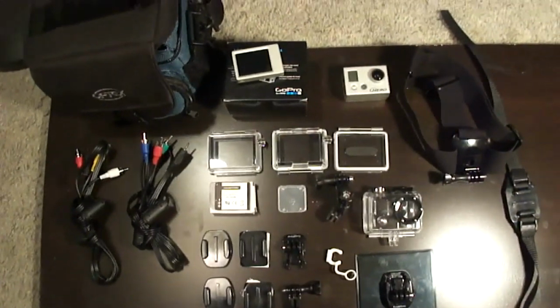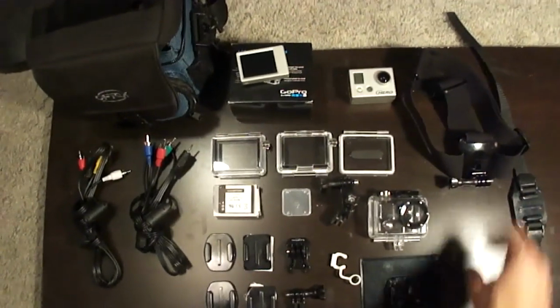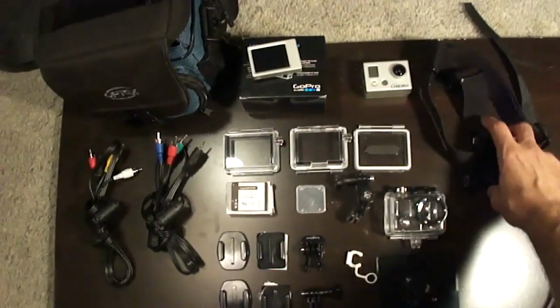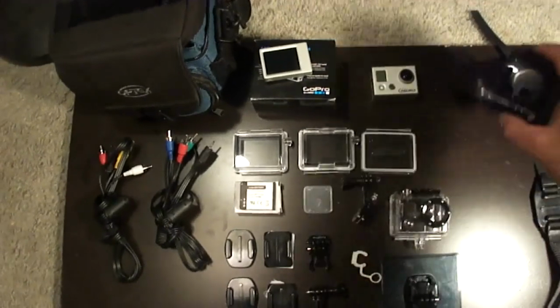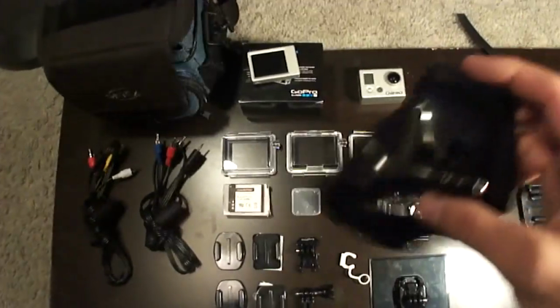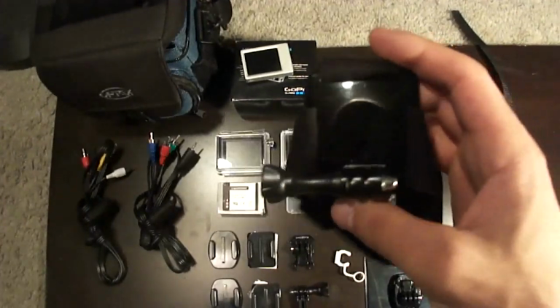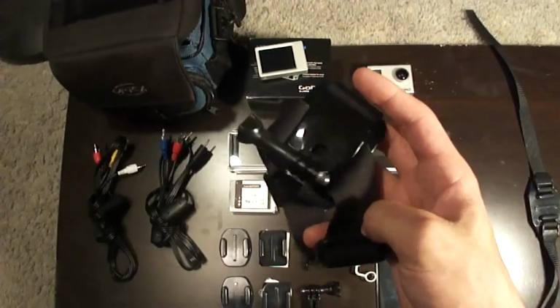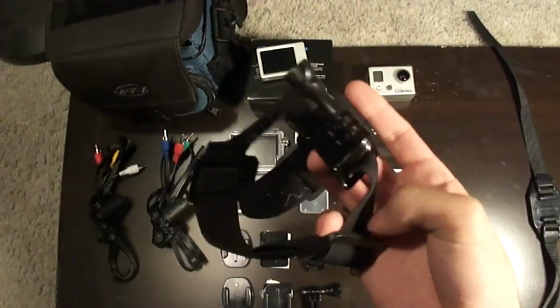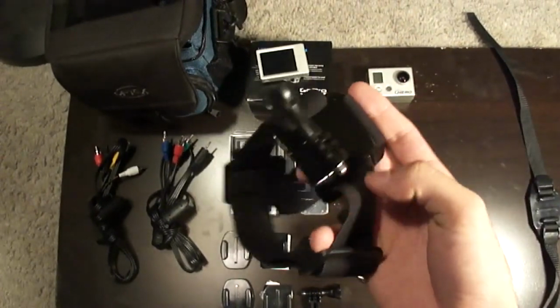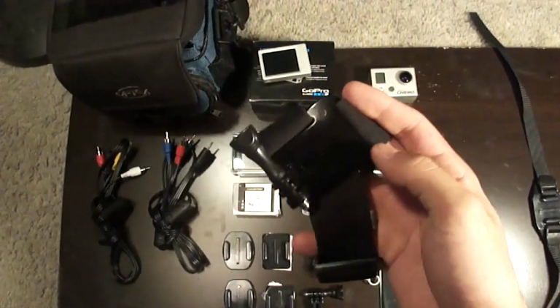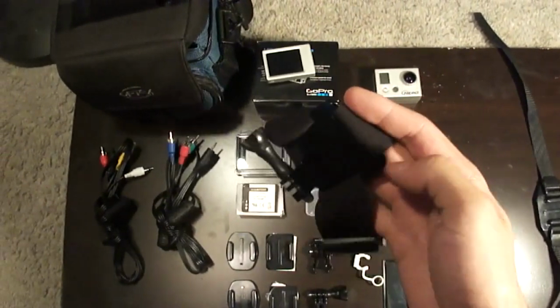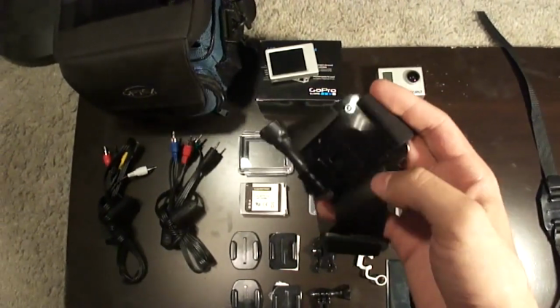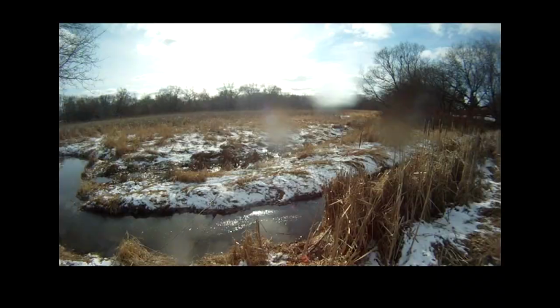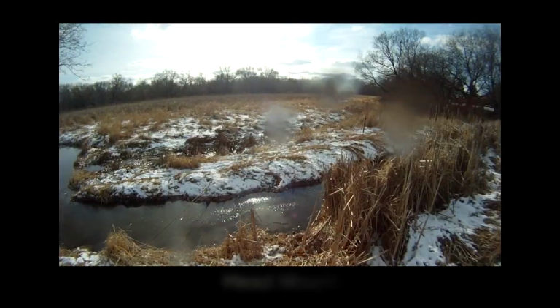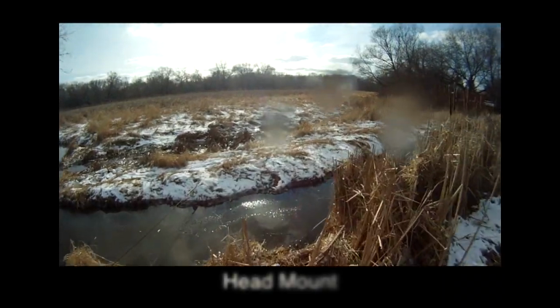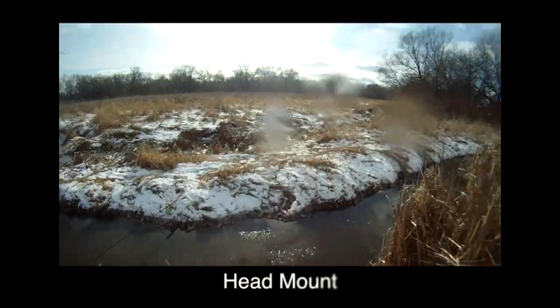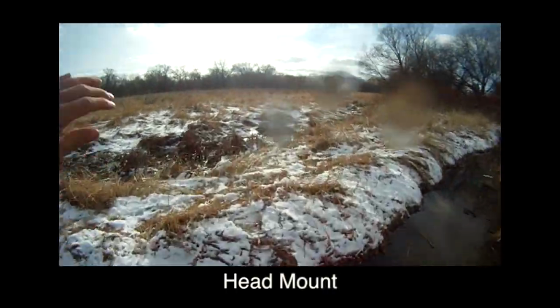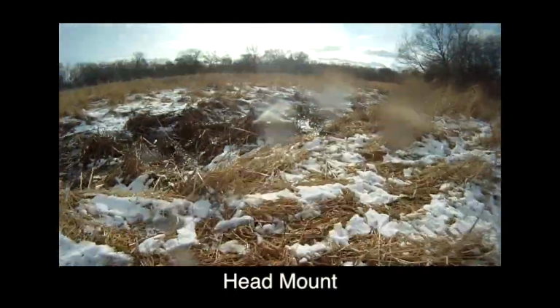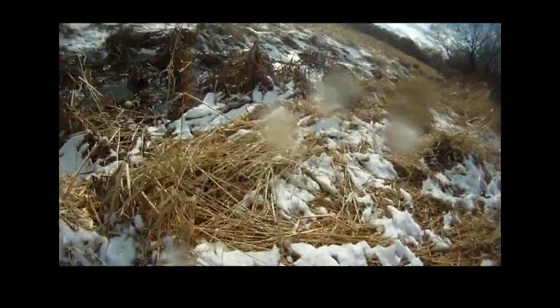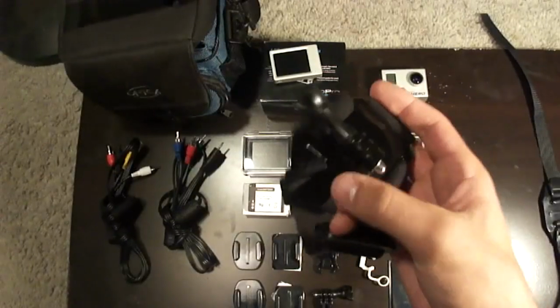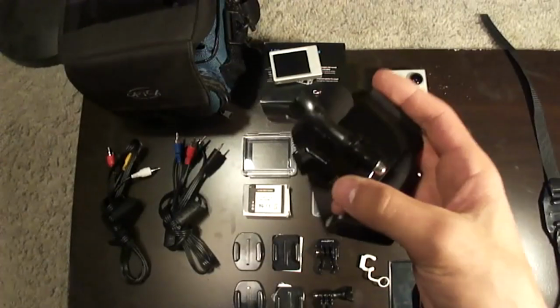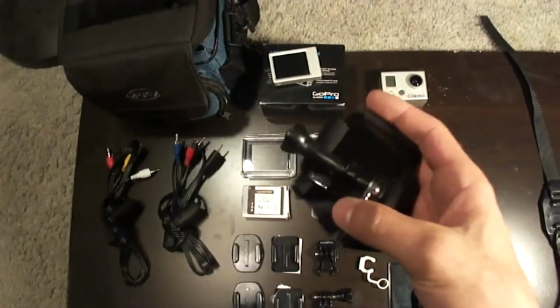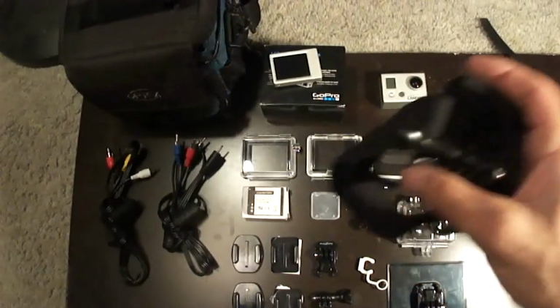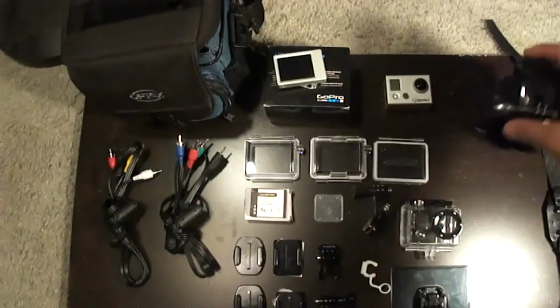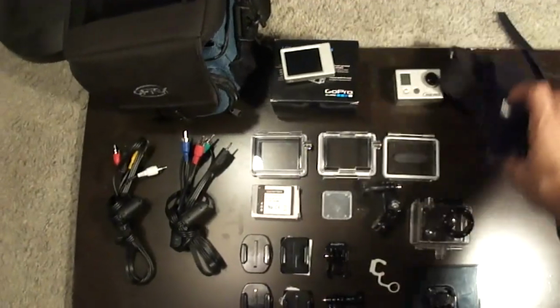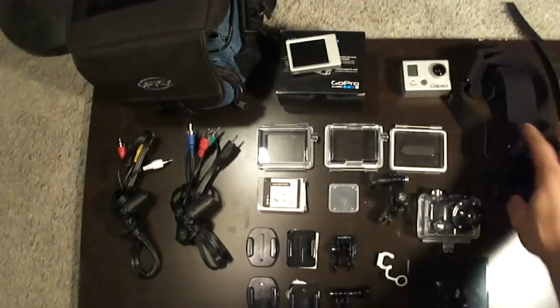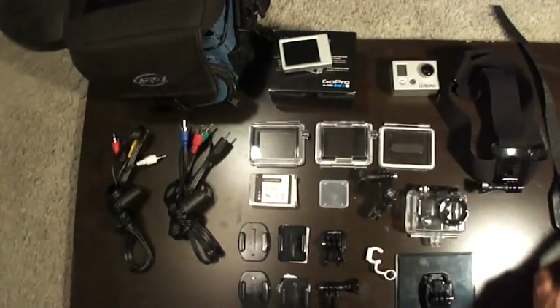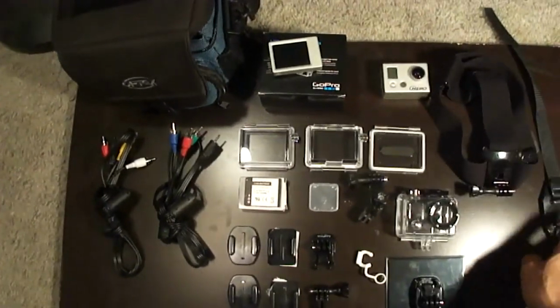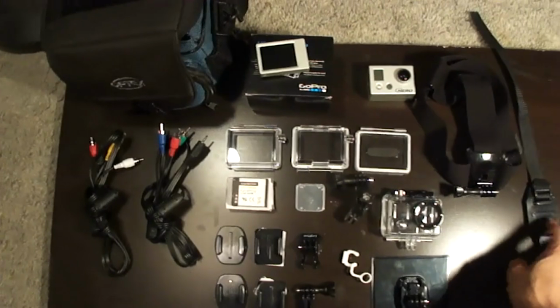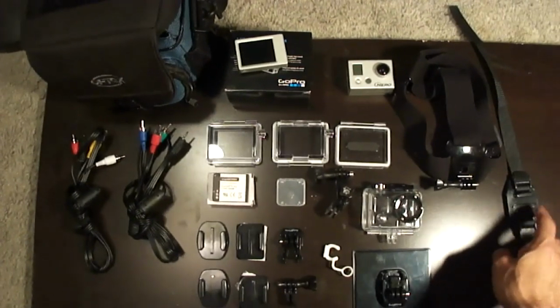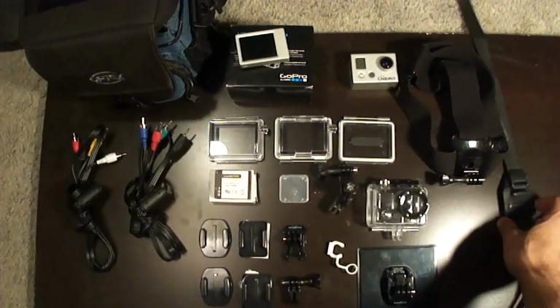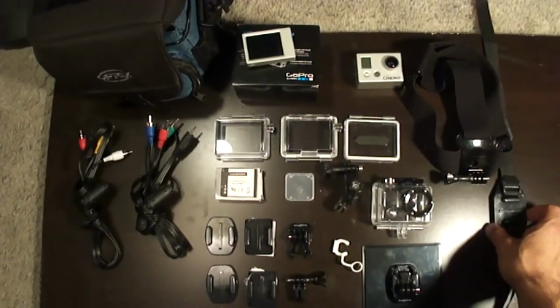Then we have the head mount, which makes it look like the actual video is going through your eyes. Real easy to use. I really like that. And we have your helmet mount over here that I was showing you.